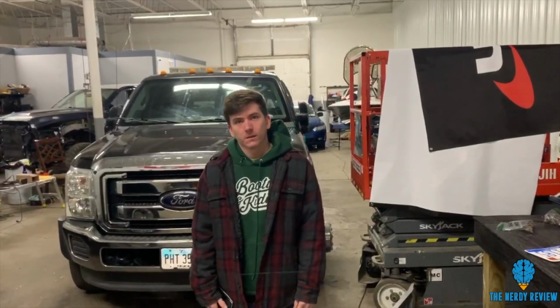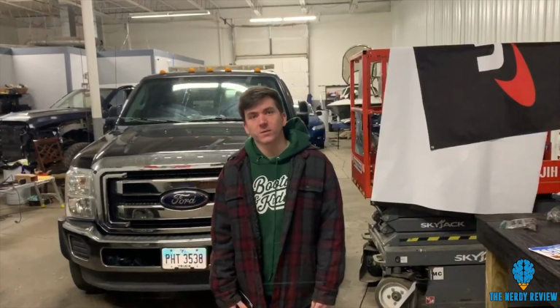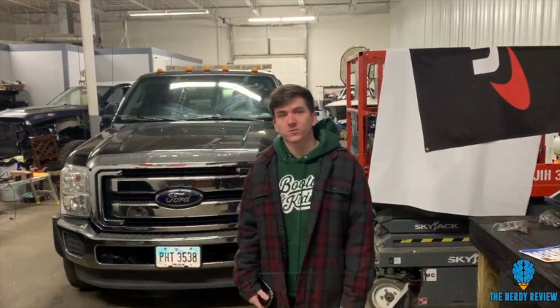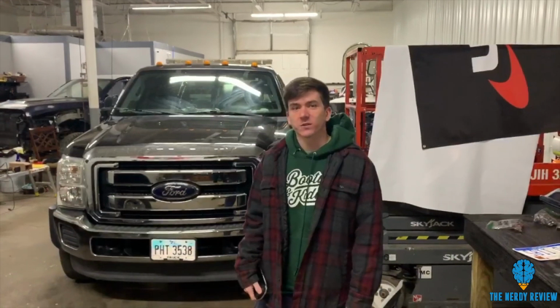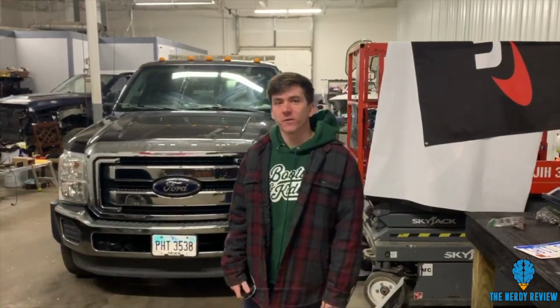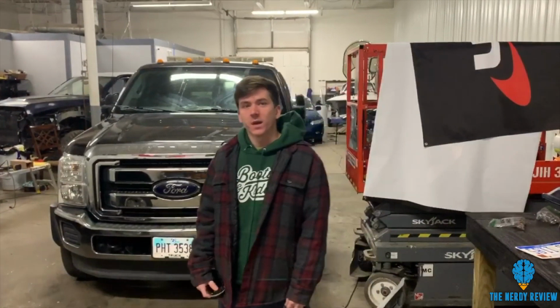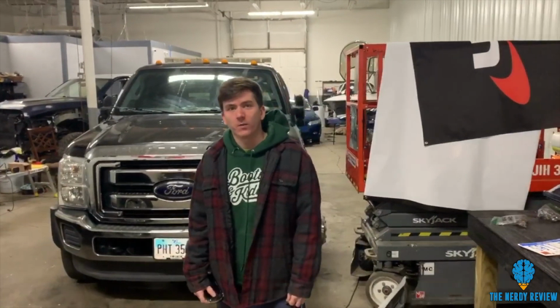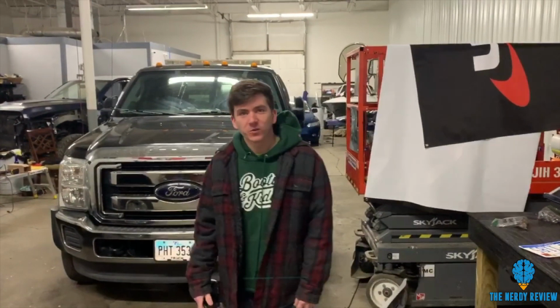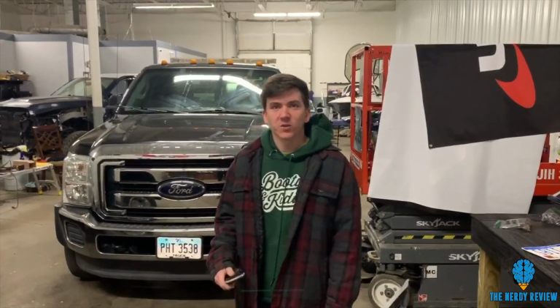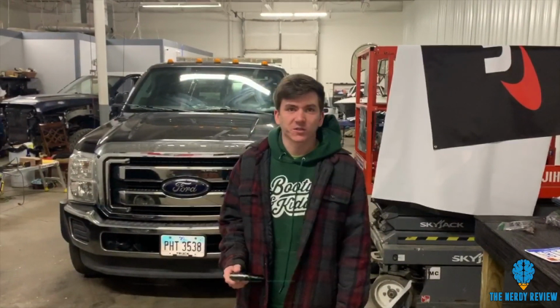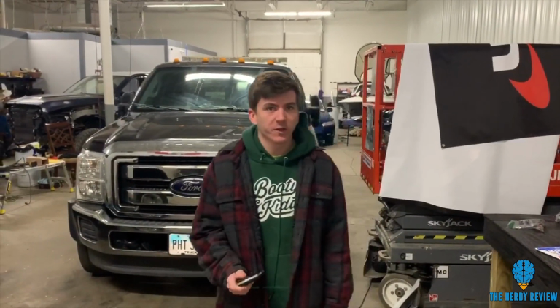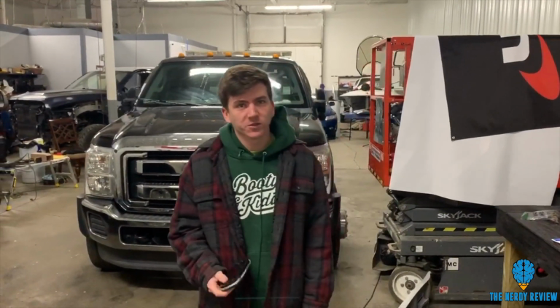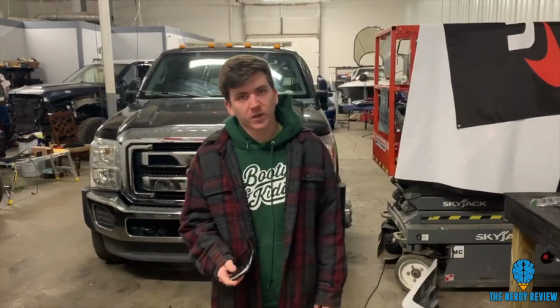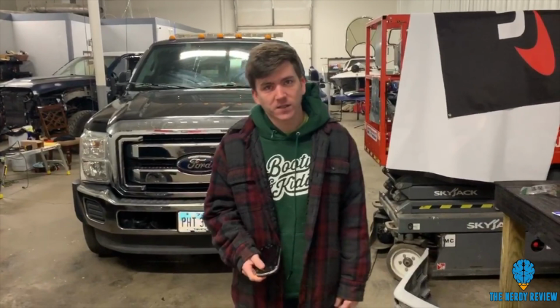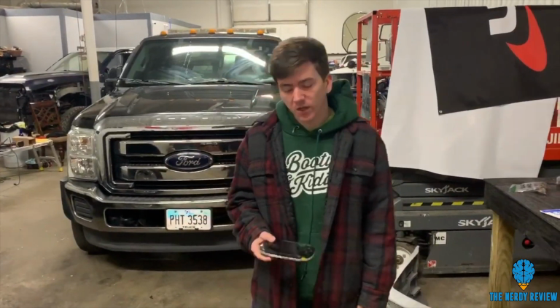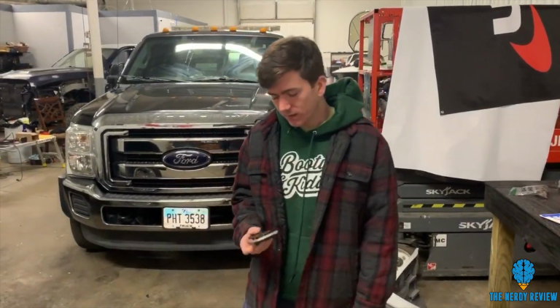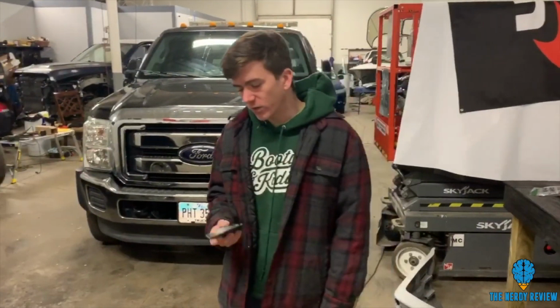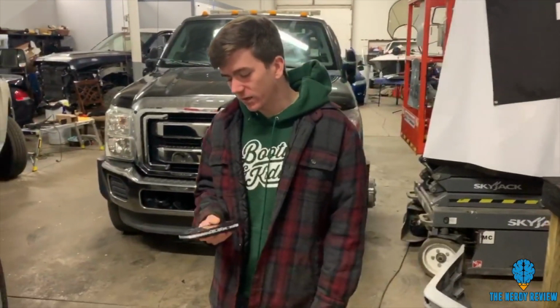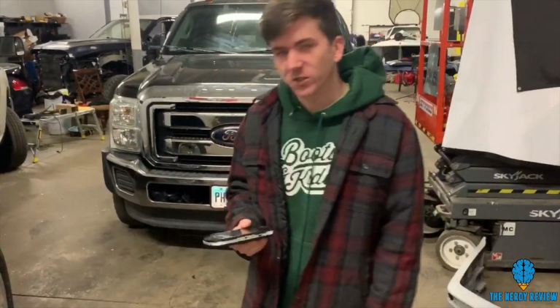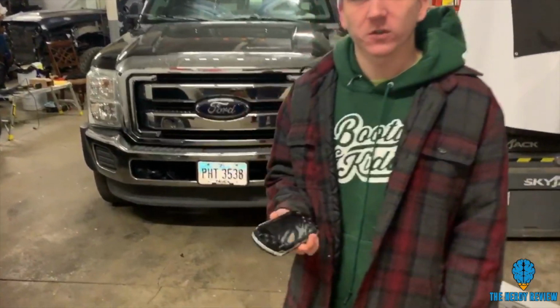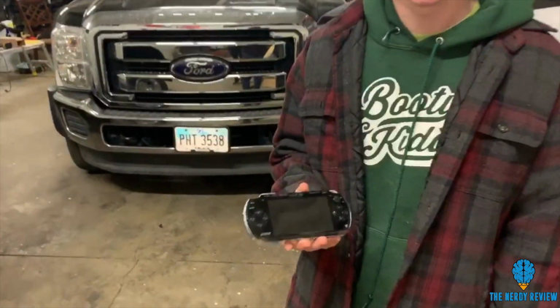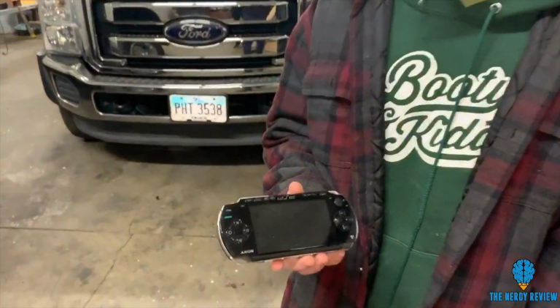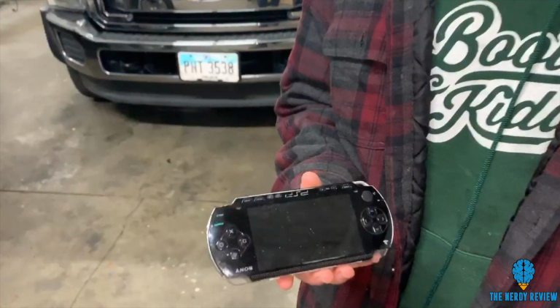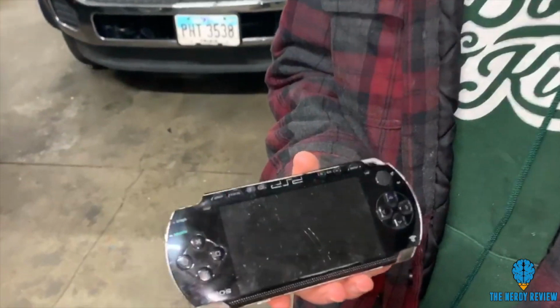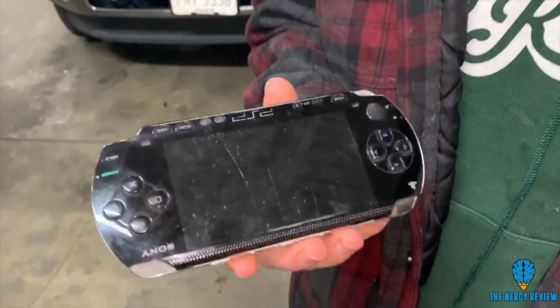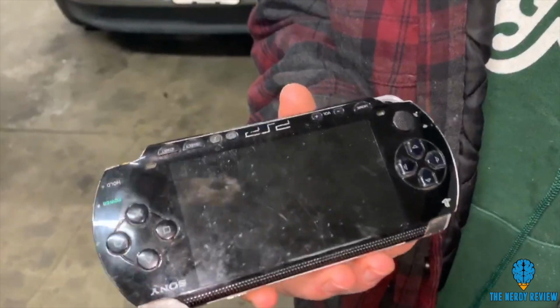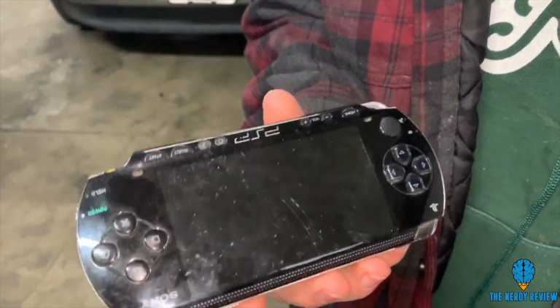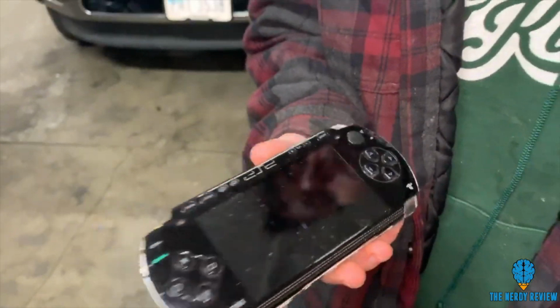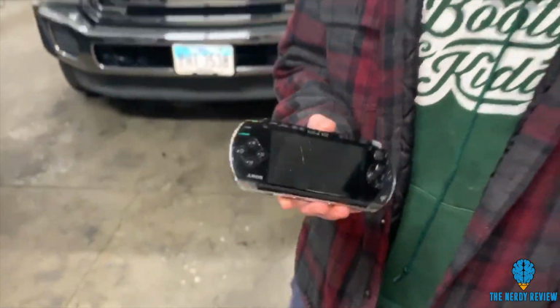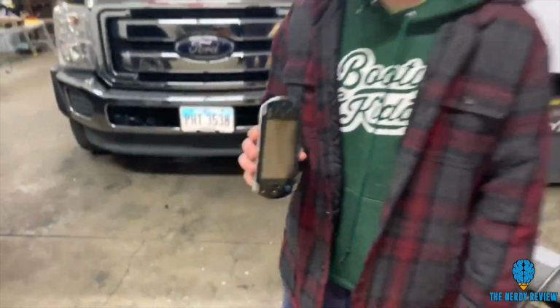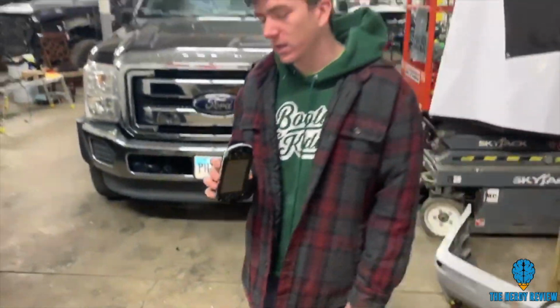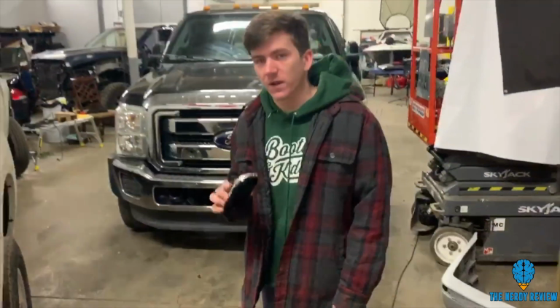What's up guys, this is Rob with the Nerd Review. Recently we've been posting a lot of shredding videos — just shredding plastic — but today we decided to push the shredder to the limits a little bit and see if we could grind up this PSP I found.